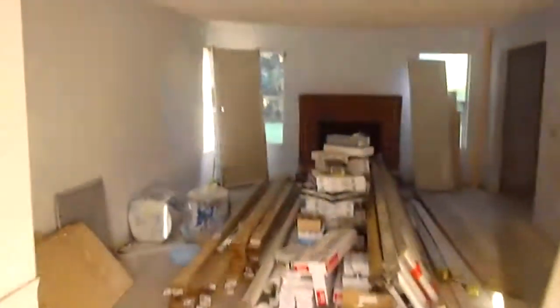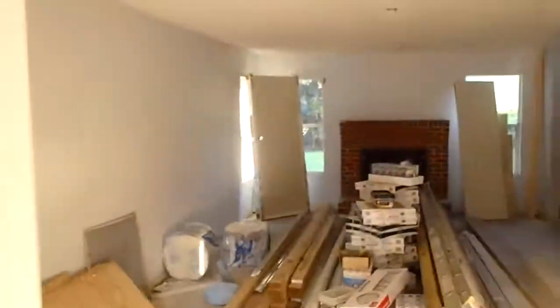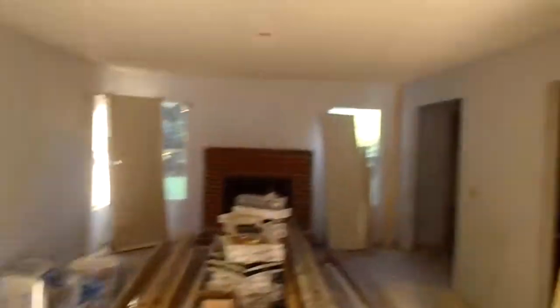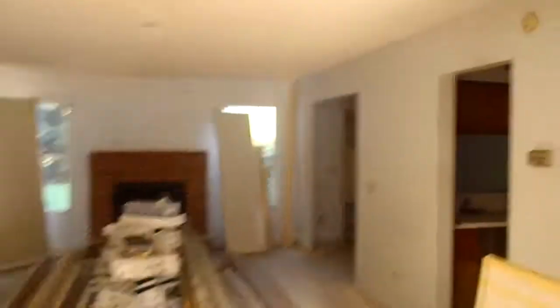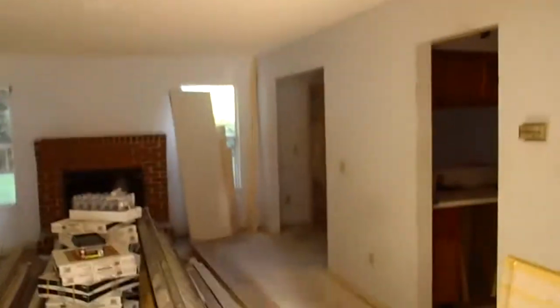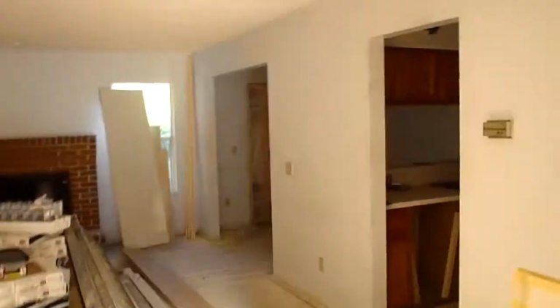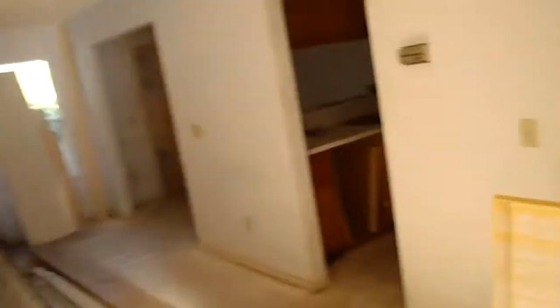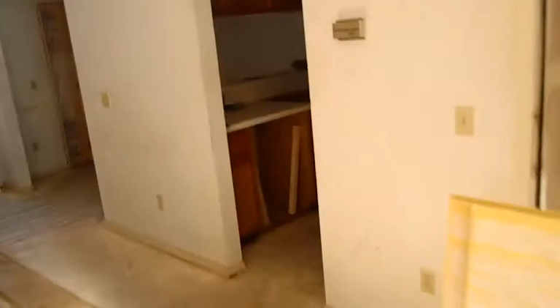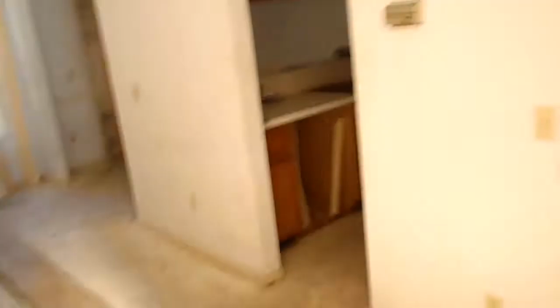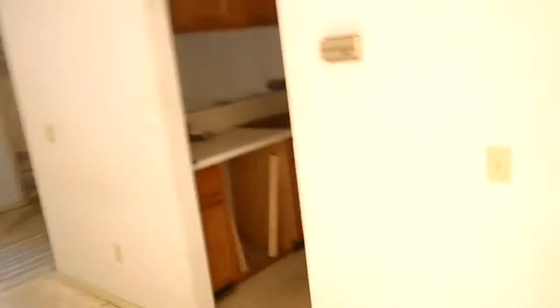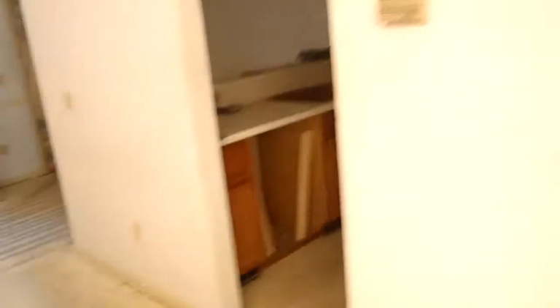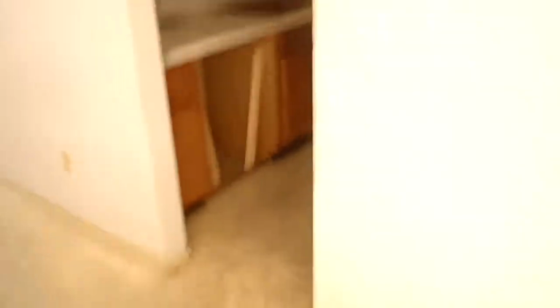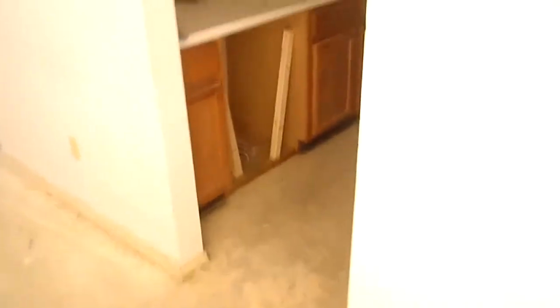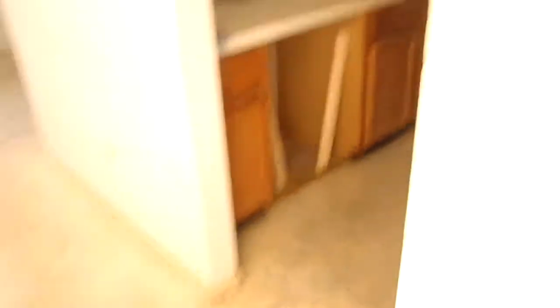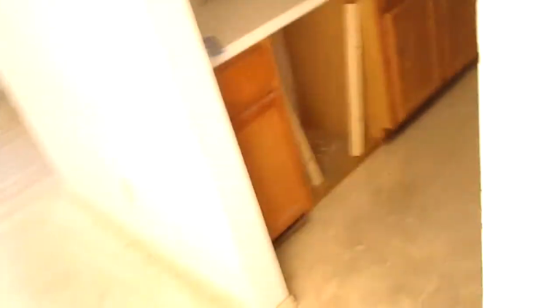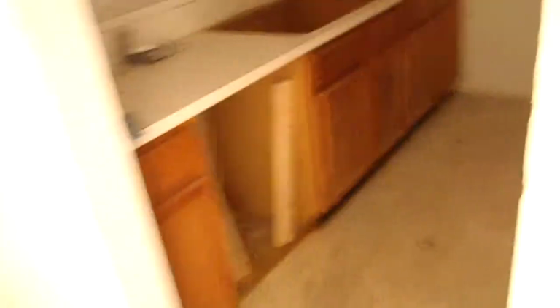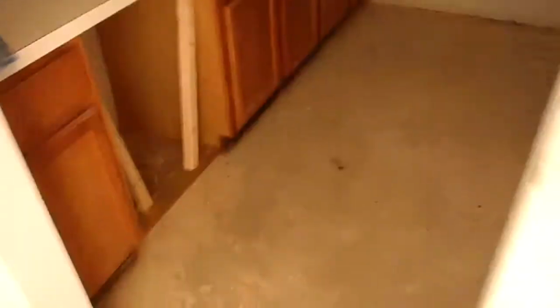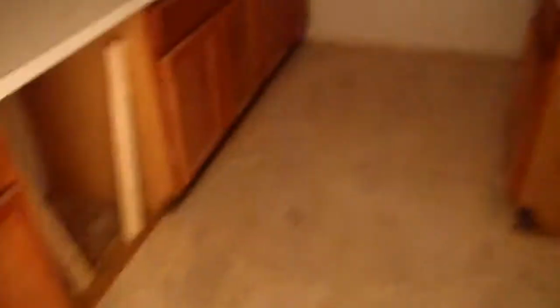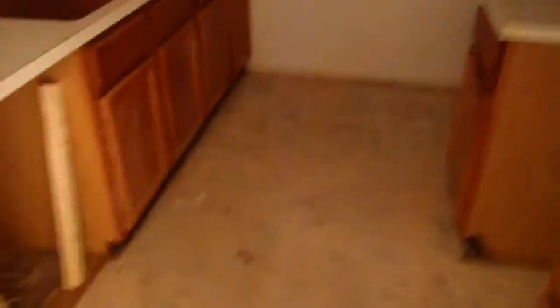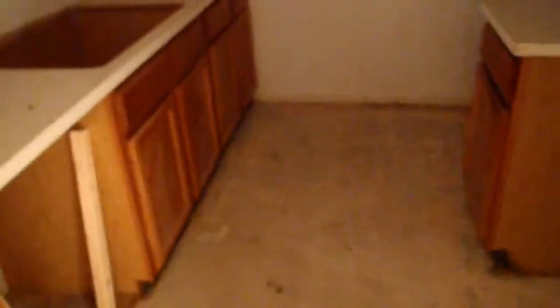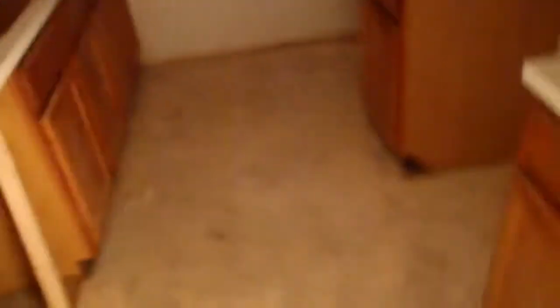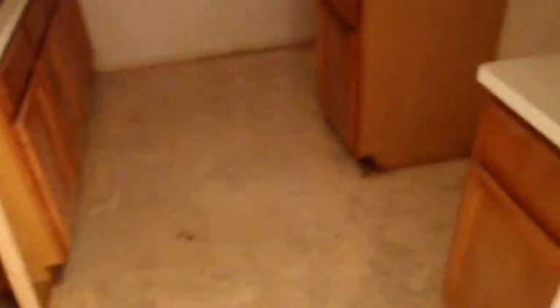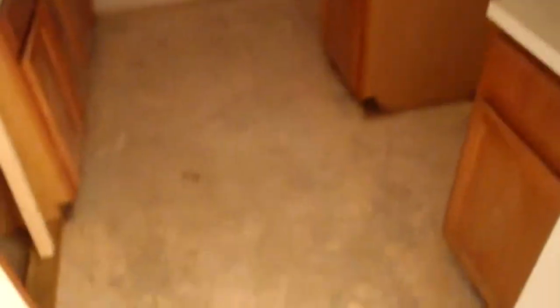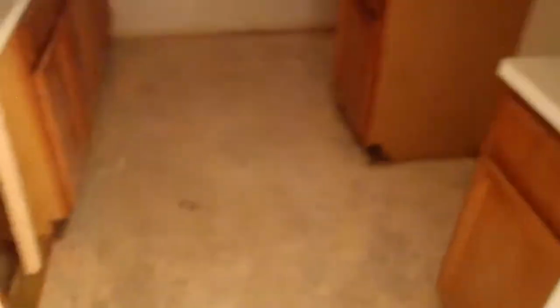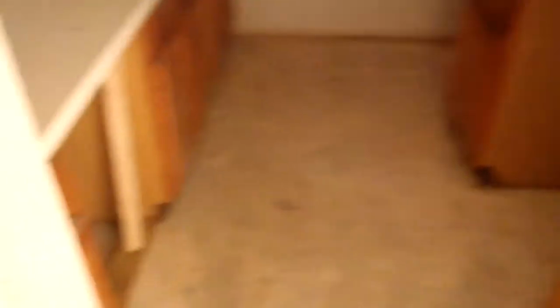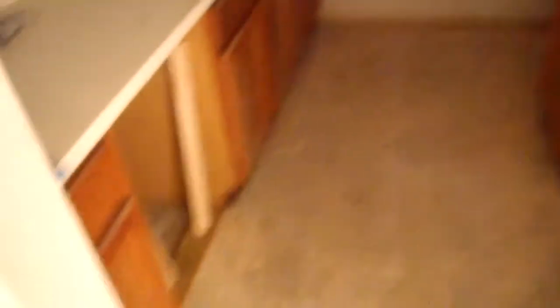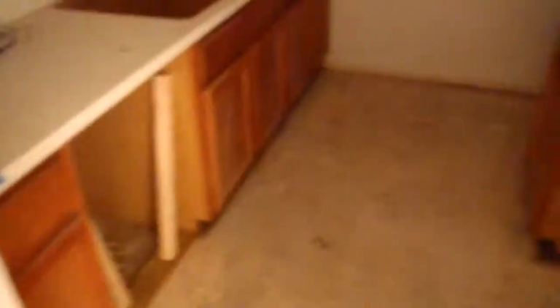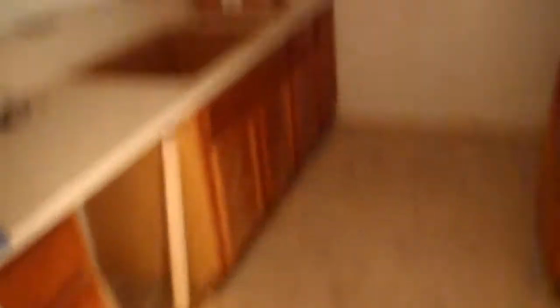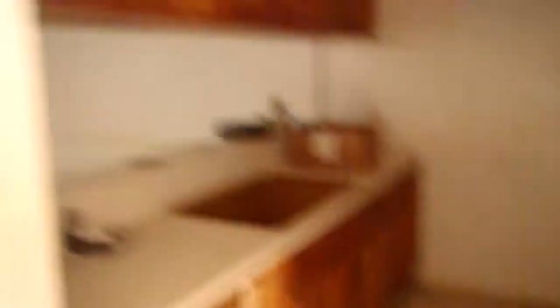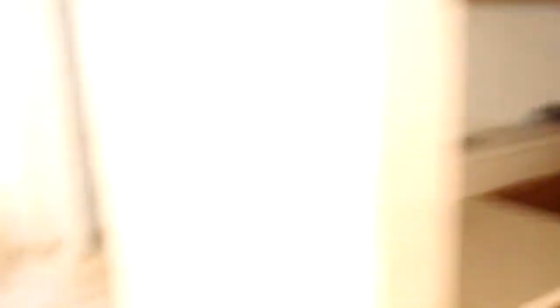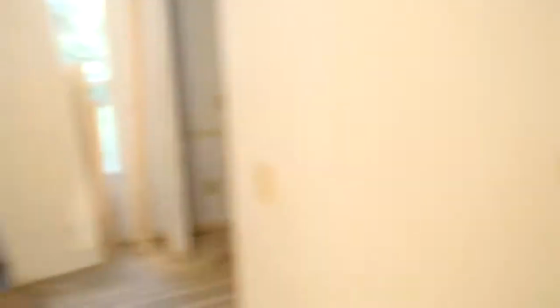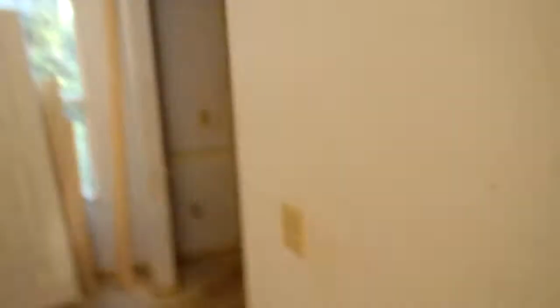Here on the inside, we've got all the demo done. We've replaced a lot of the tile on the inside. Most of the tile is broken up and in pretty bad shape.